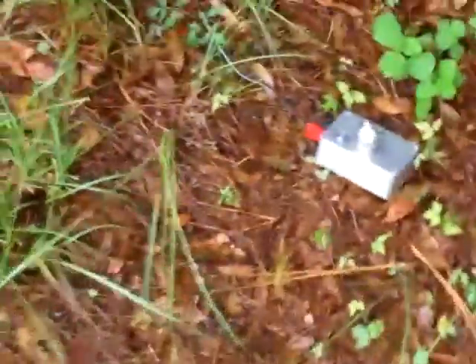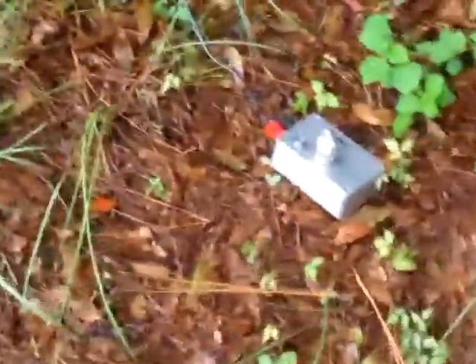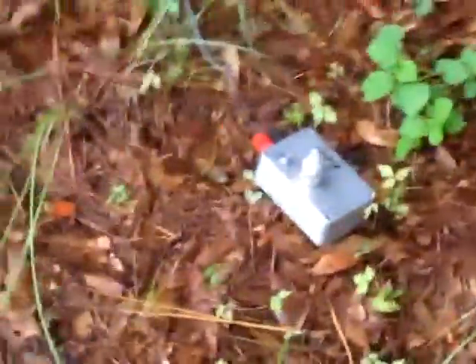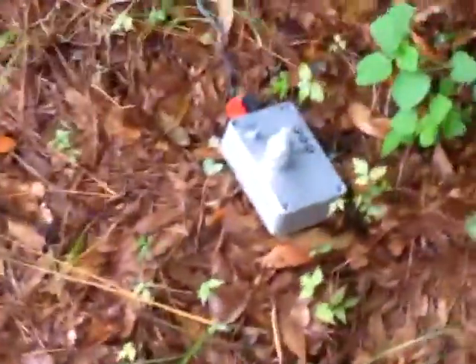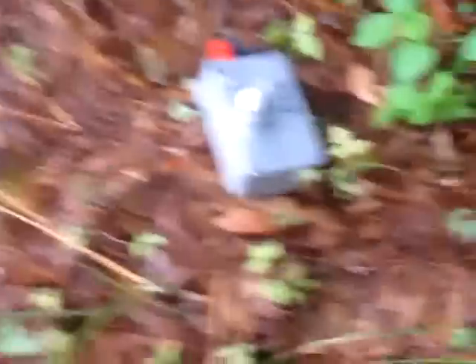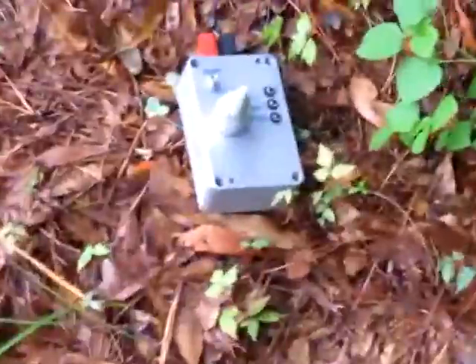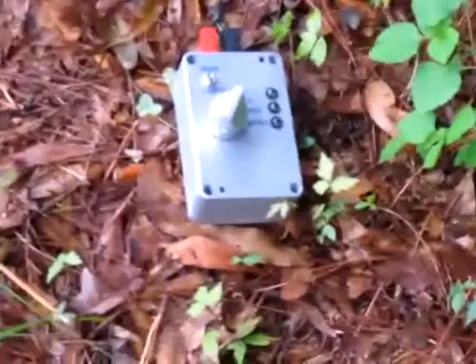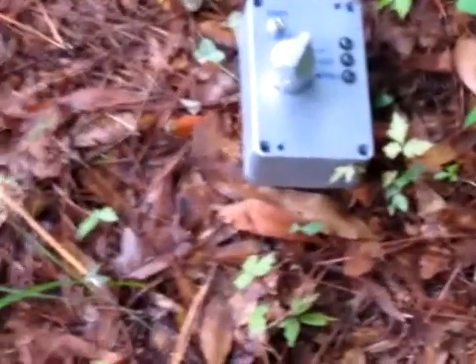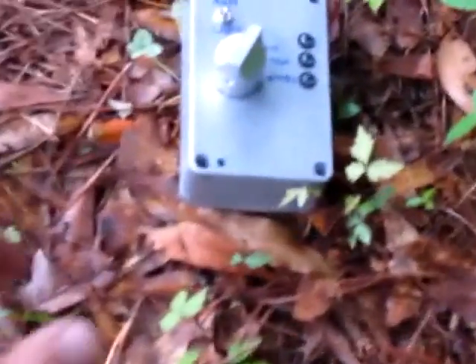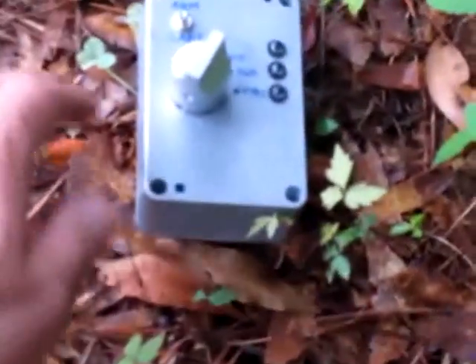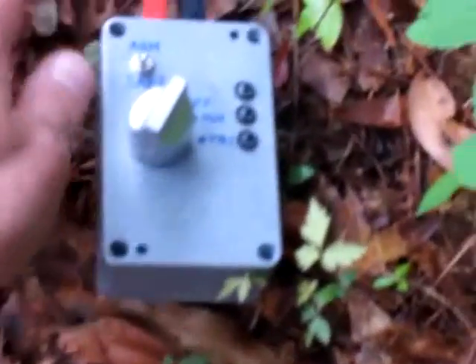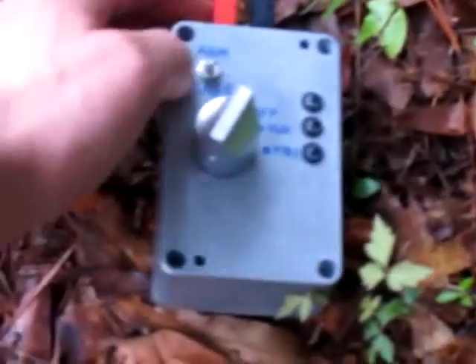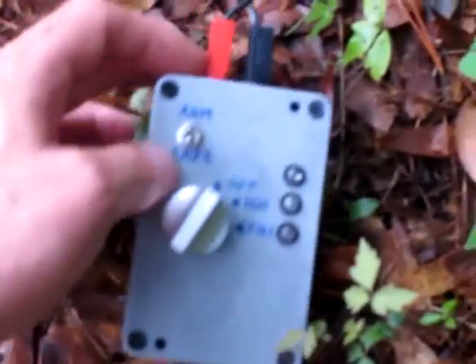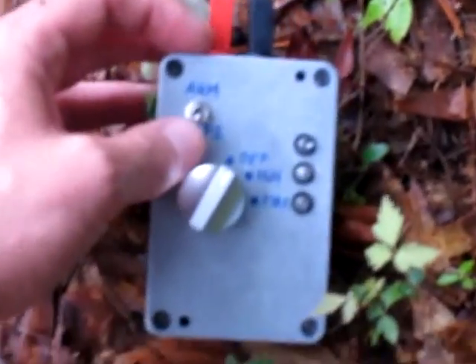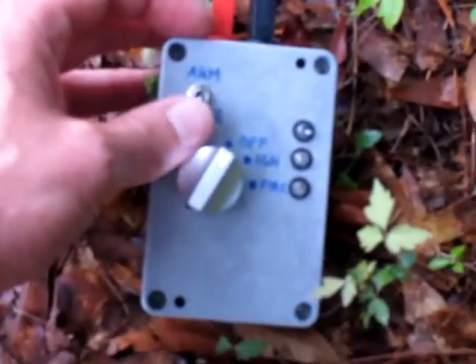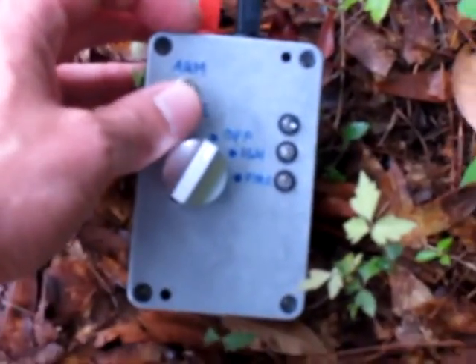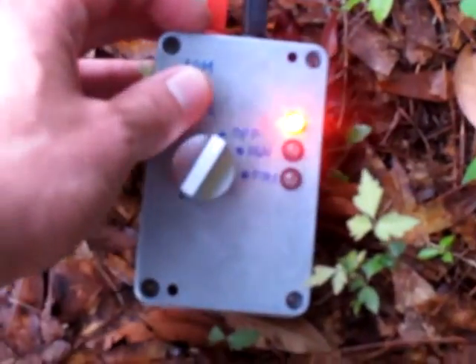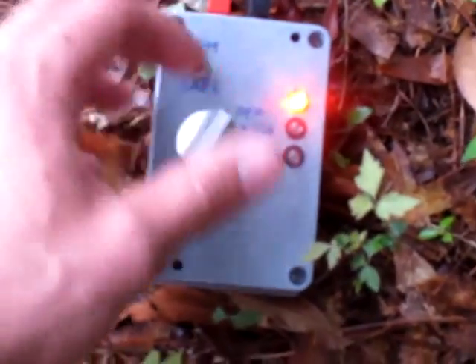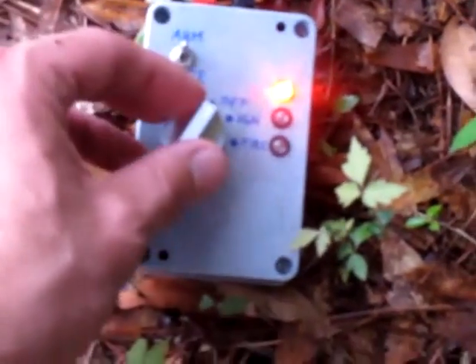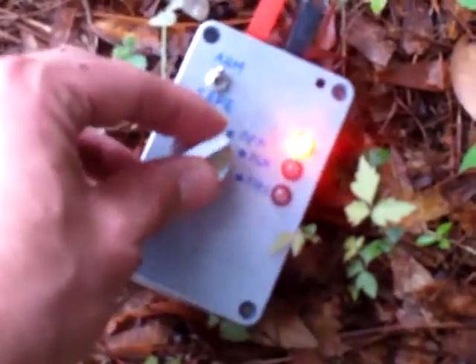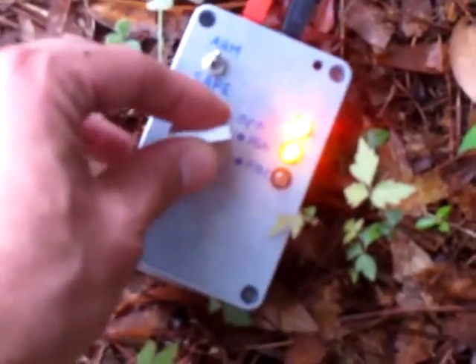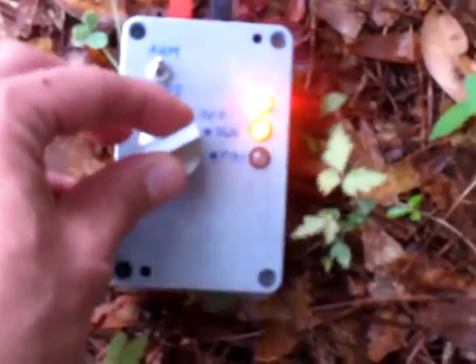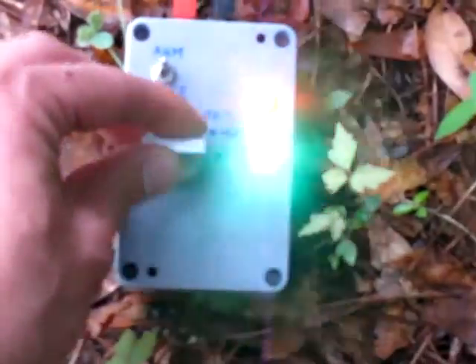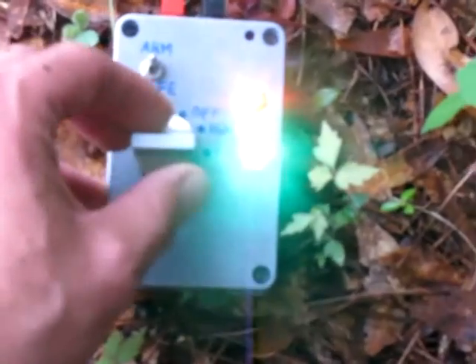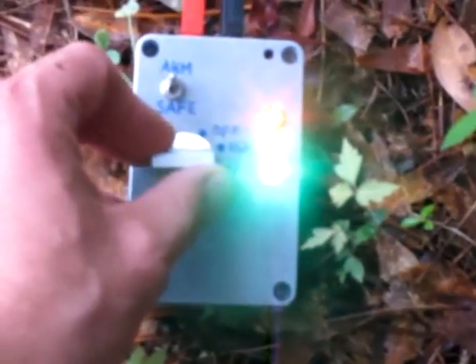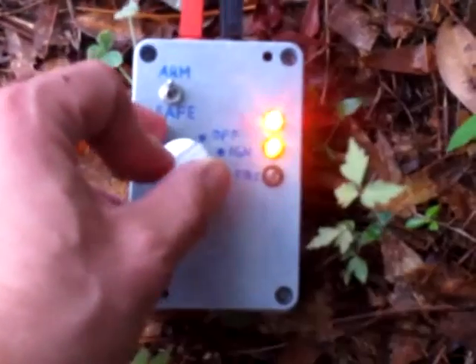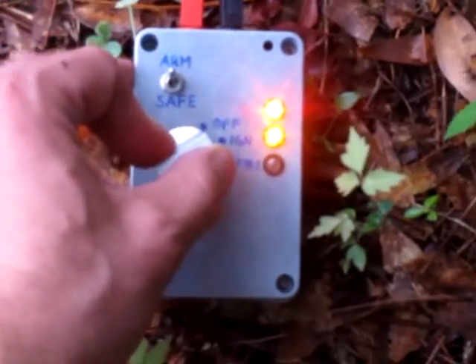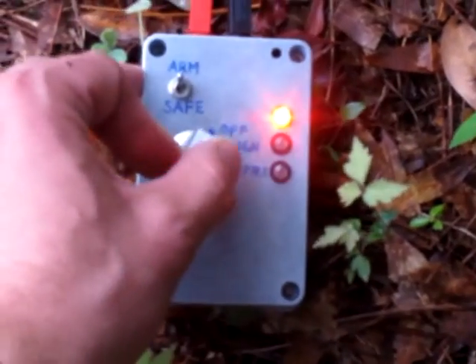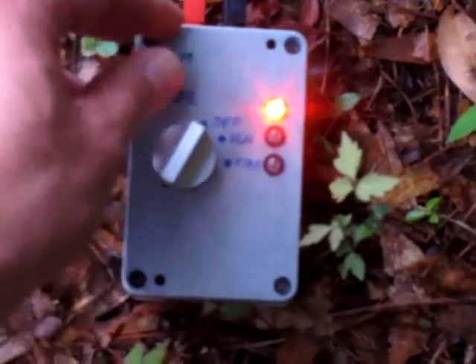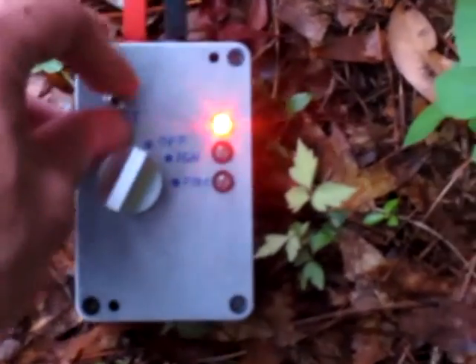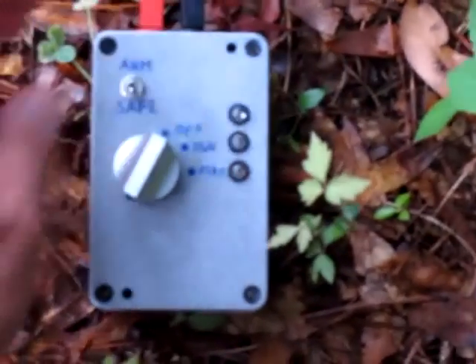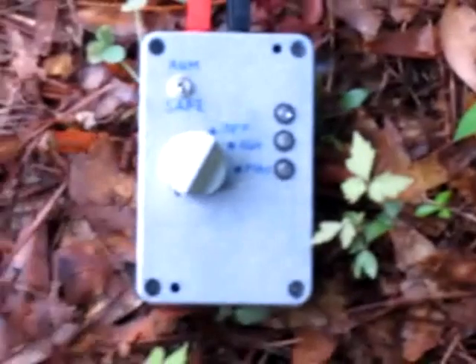Here is my remote control. 0V means safe, plus 9V starts the igniter, minus 9V opens the oxidizer solenoid.